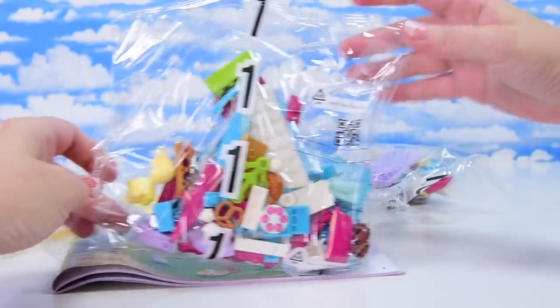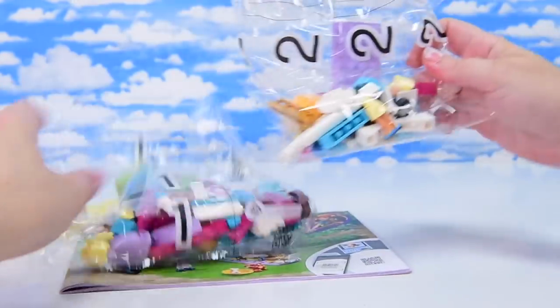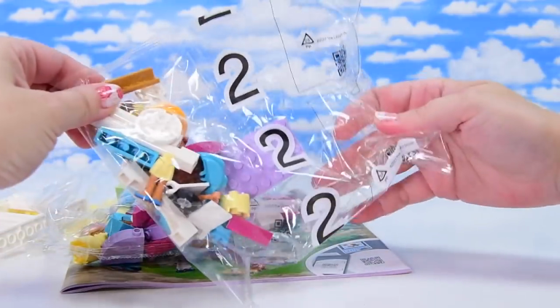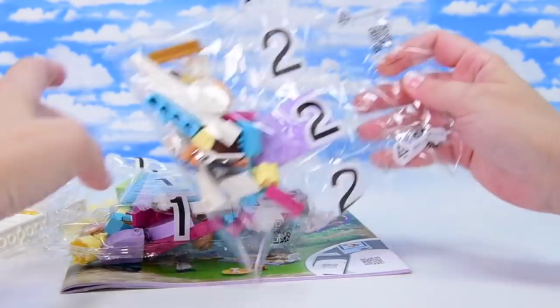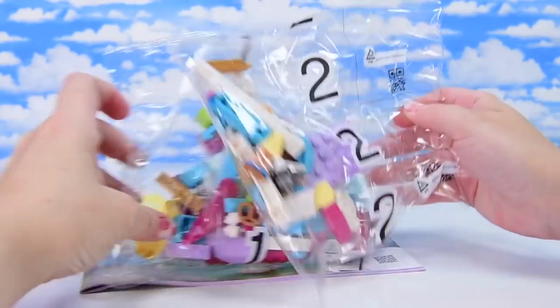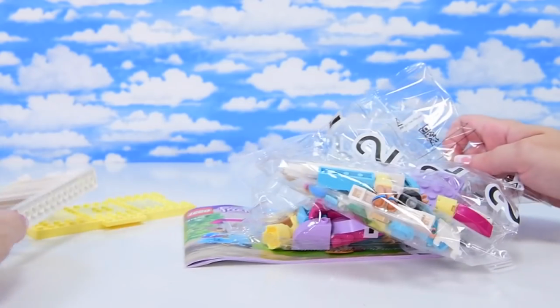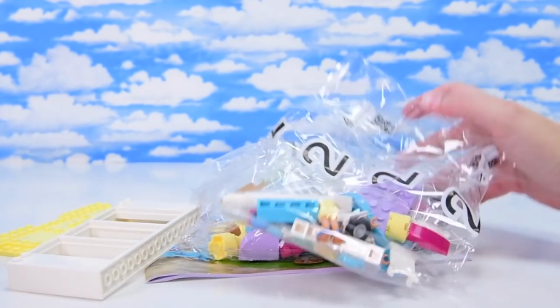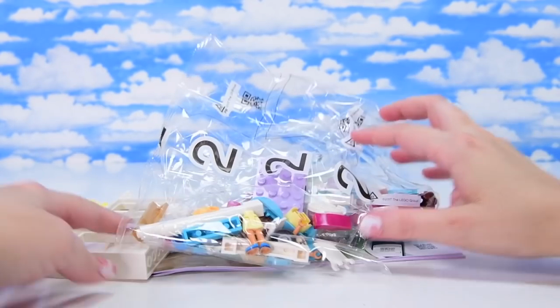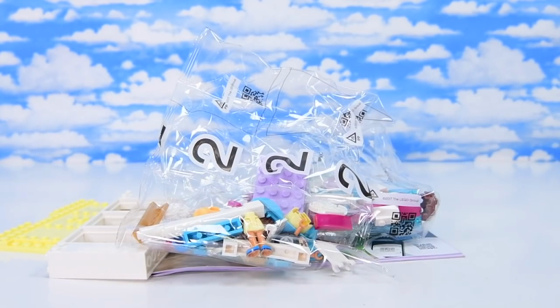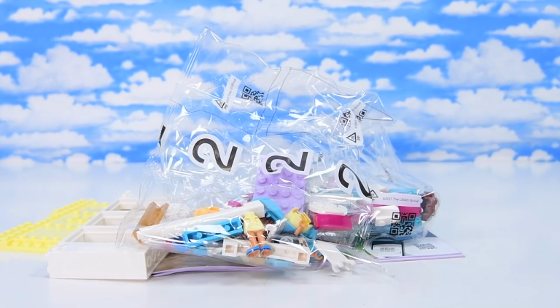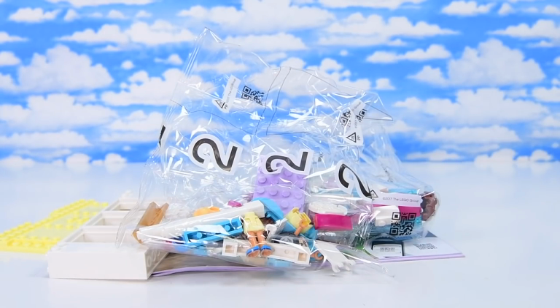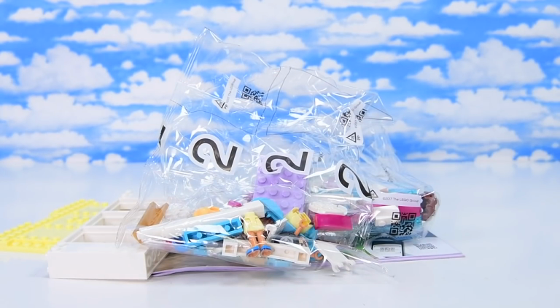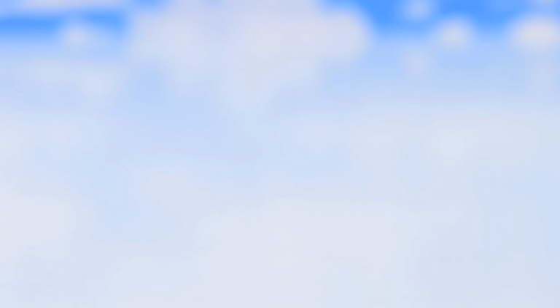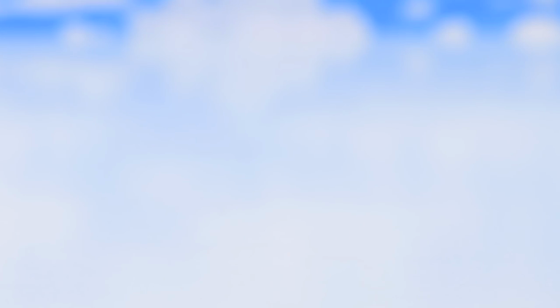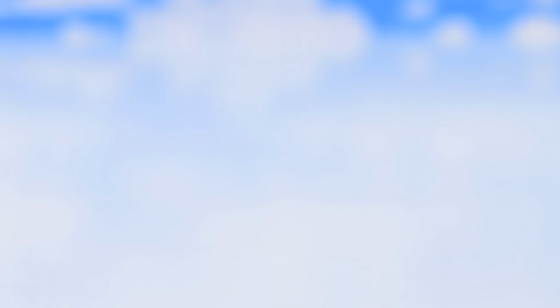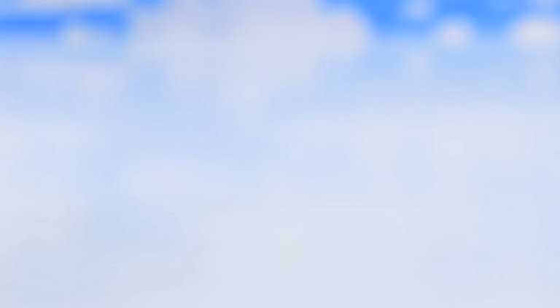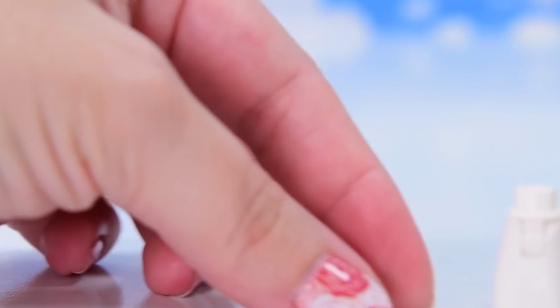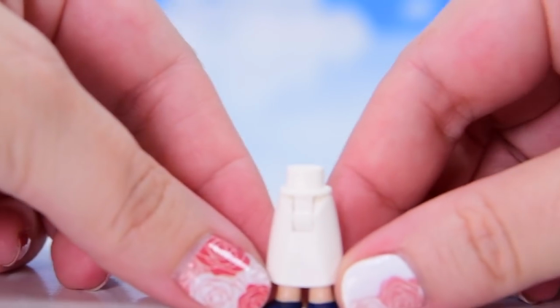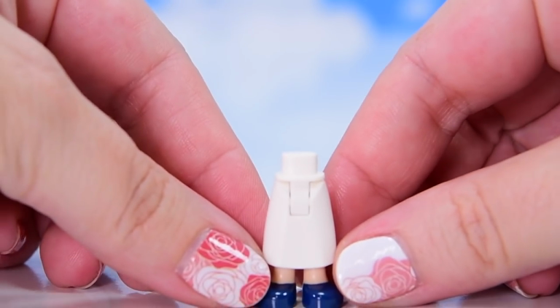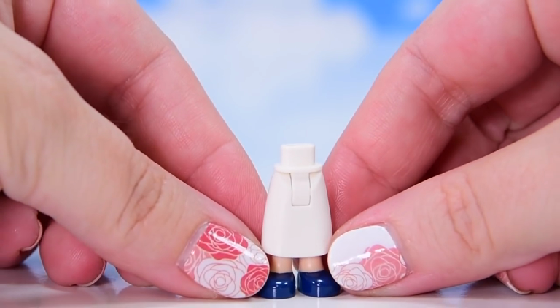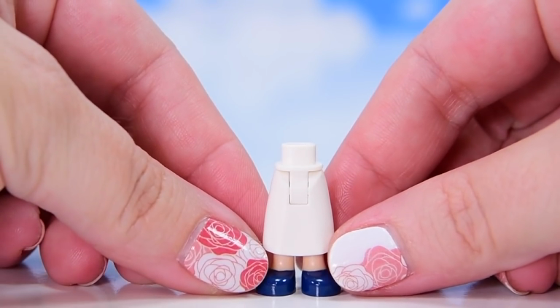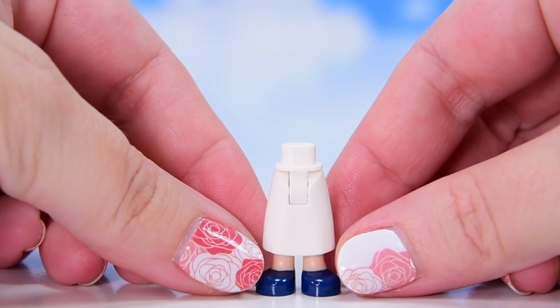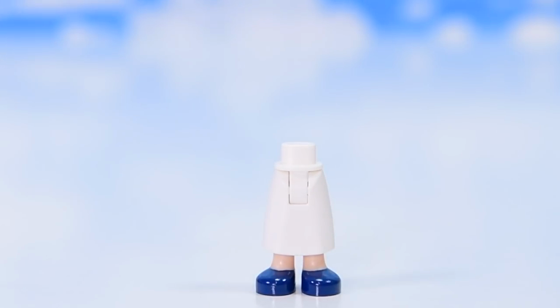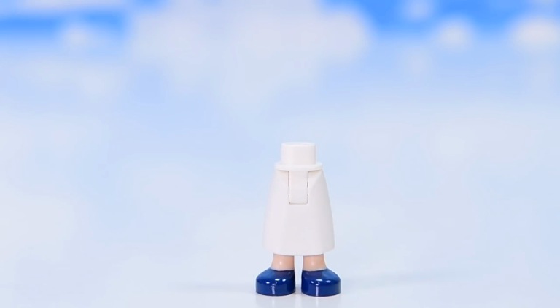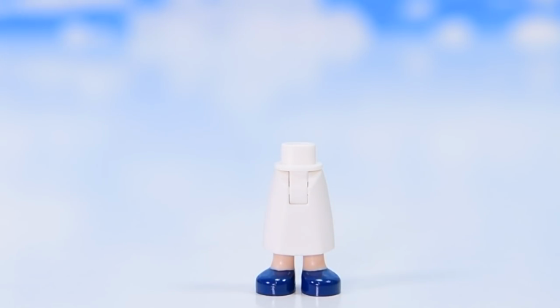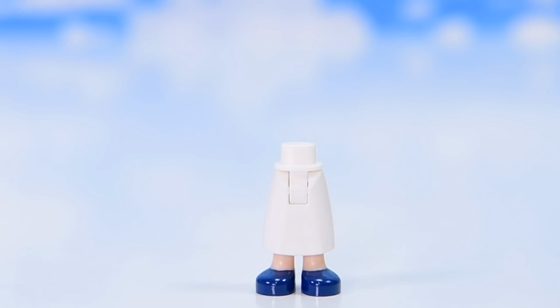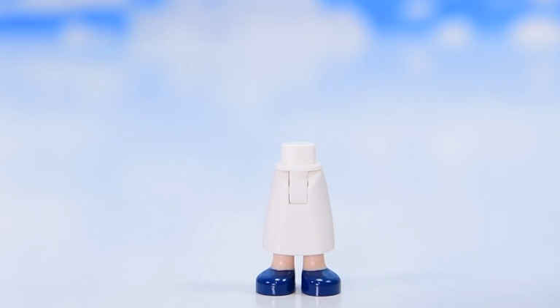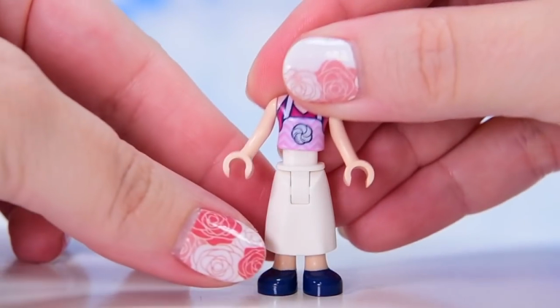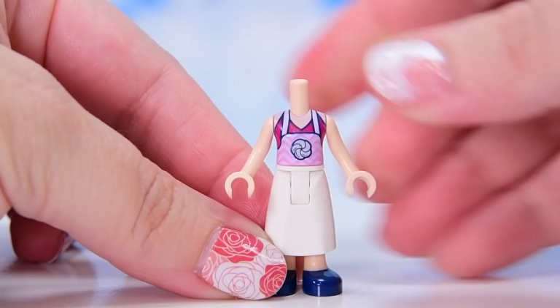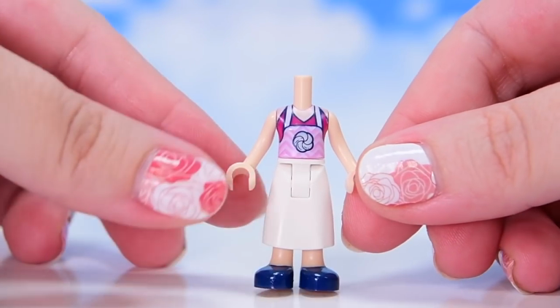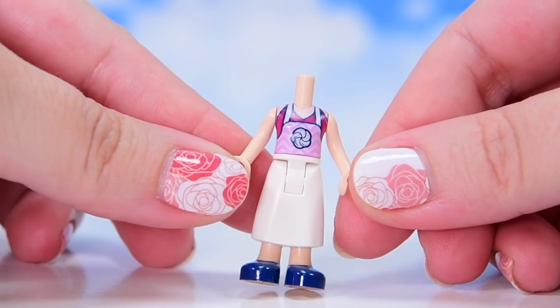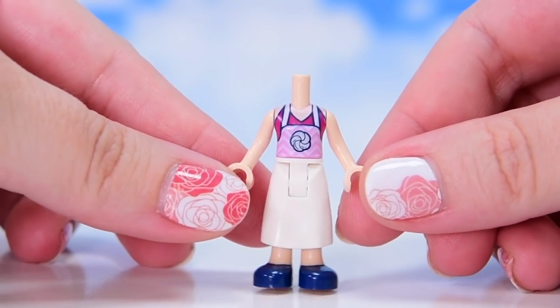We've got two bags. We've got a really big yellow base plate and a big window set. So two mini dolls in here. We'll actually have a look at them each as they come in the separate bags. The first one is Stephanie and she is the baker, apparently.